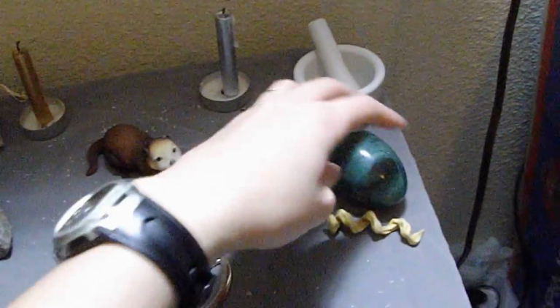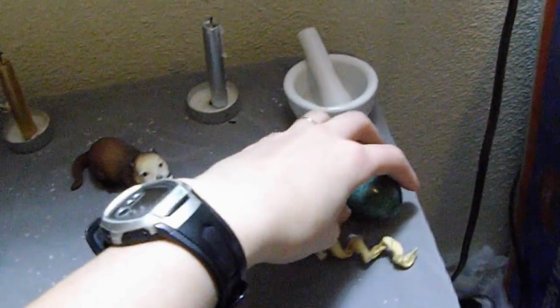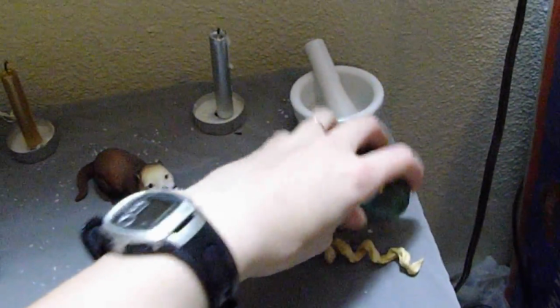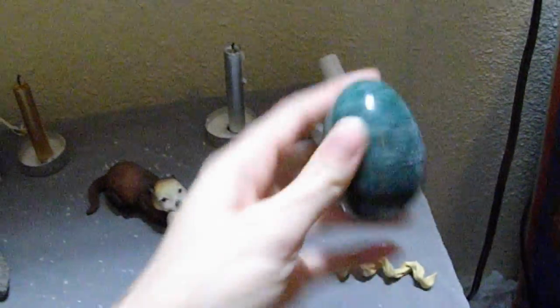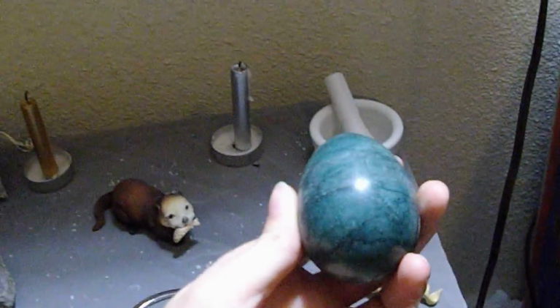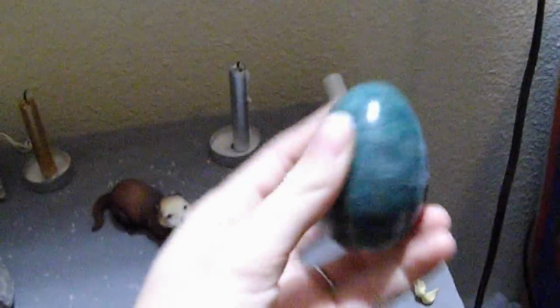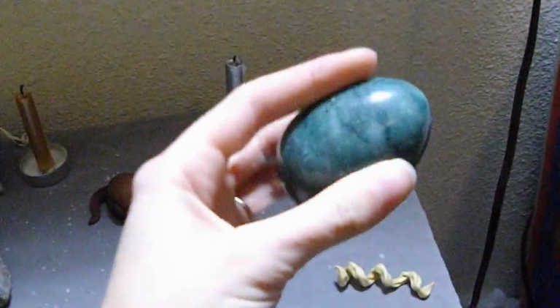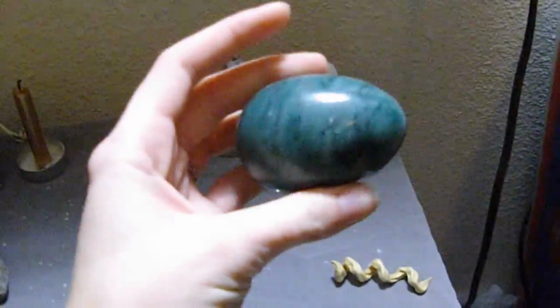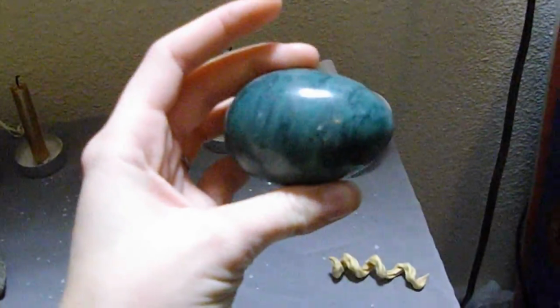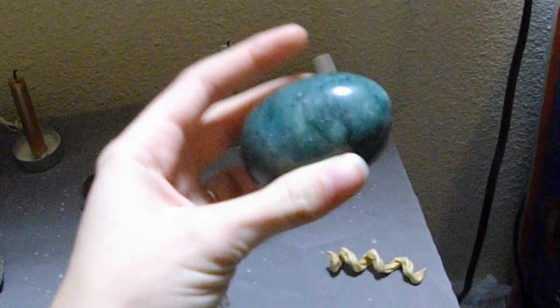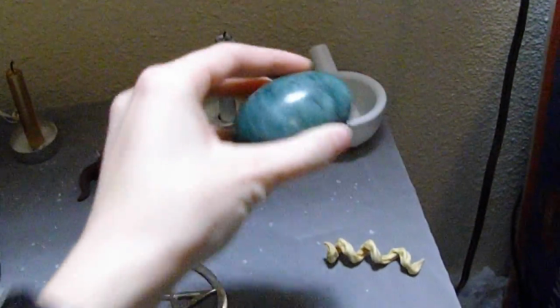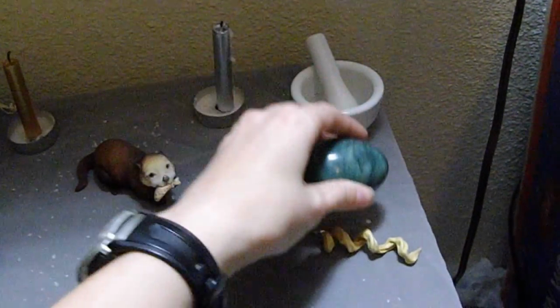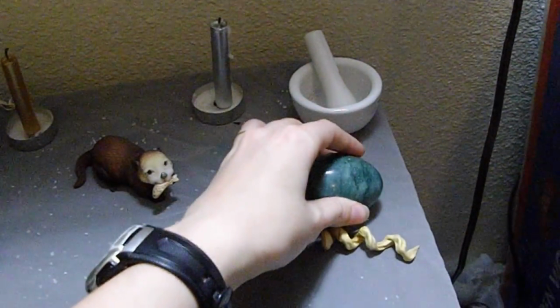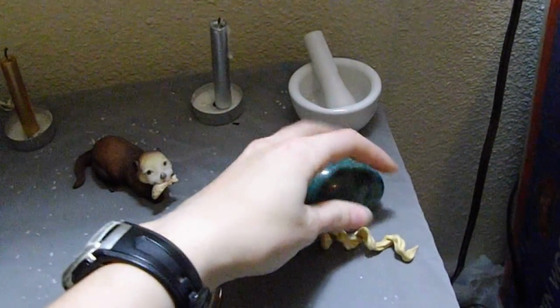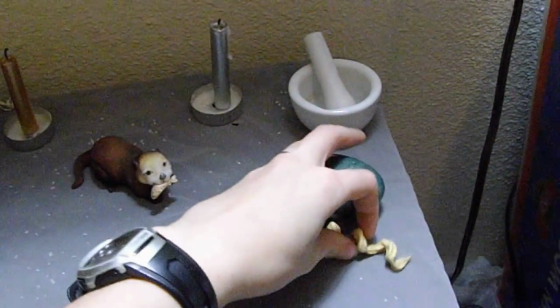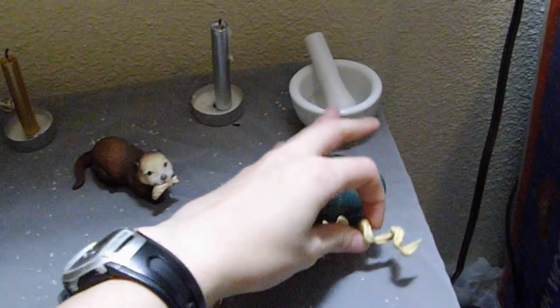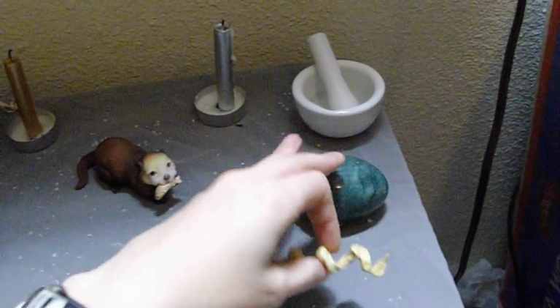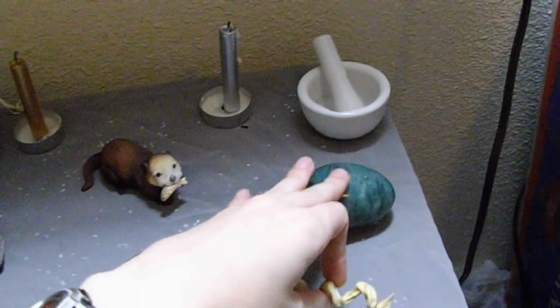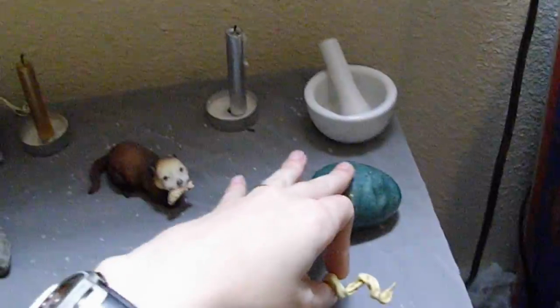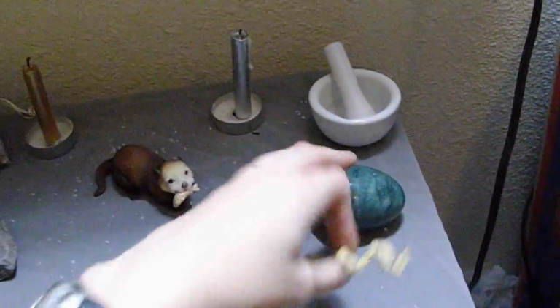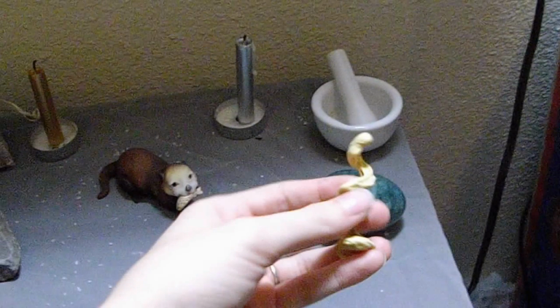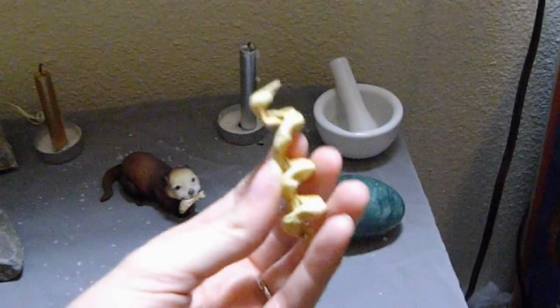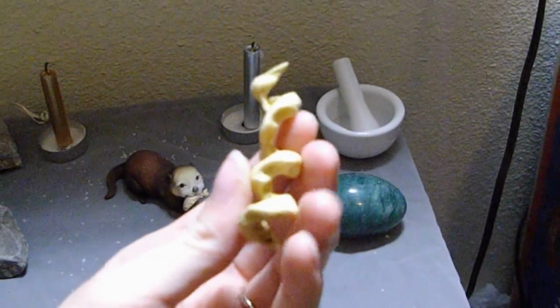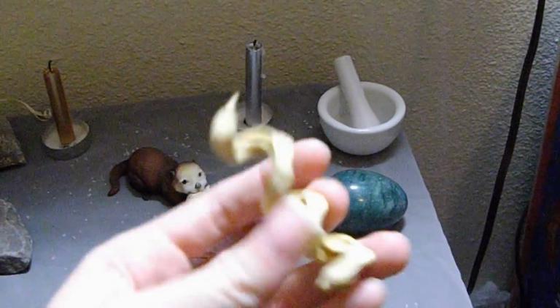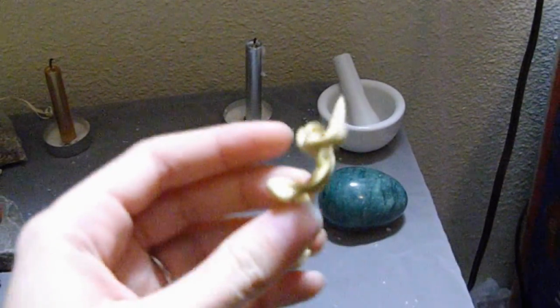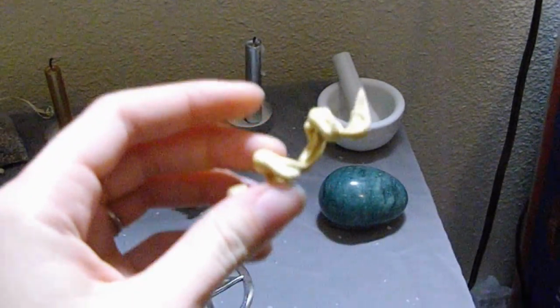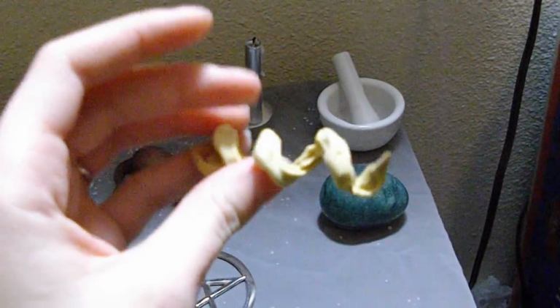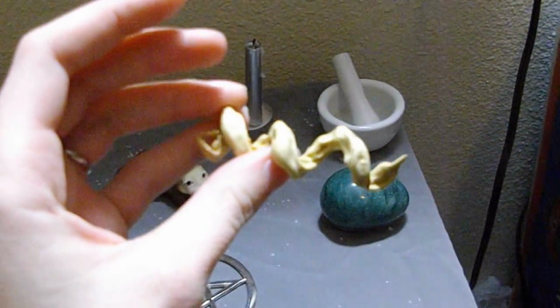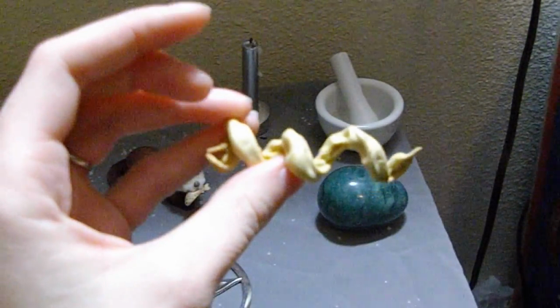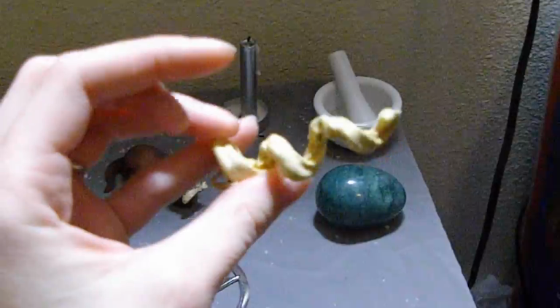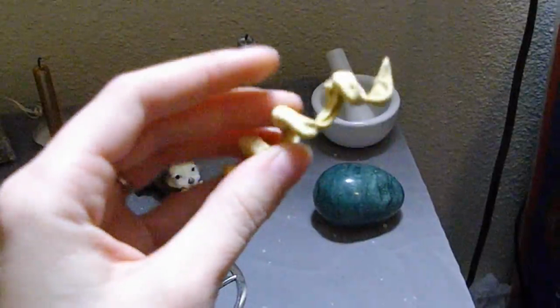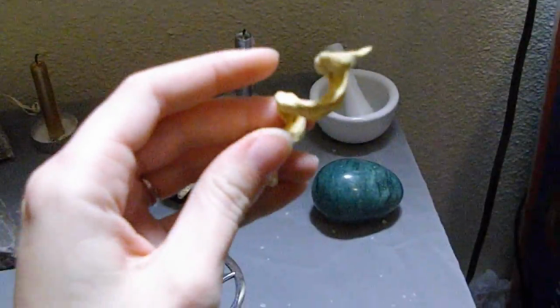Next is my earth representation. These you've probably seen from my other videos — it's the stone egg and the mesquite bean that is all twisted and awesome looking.